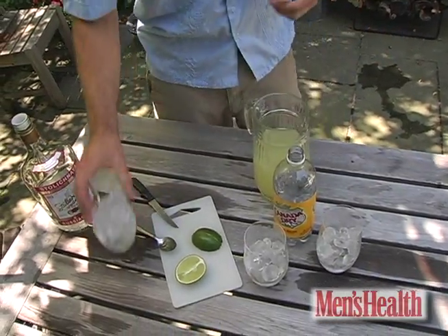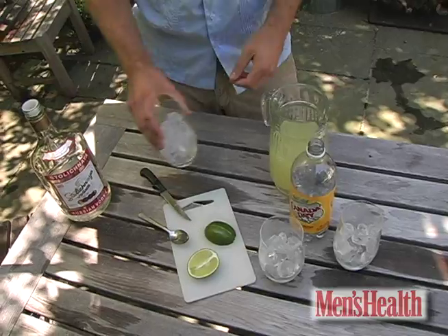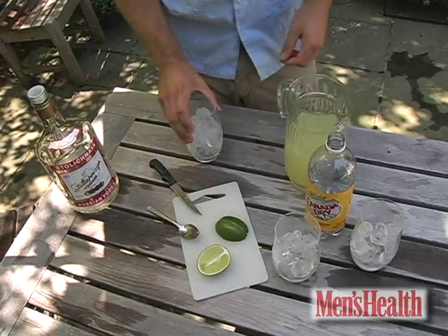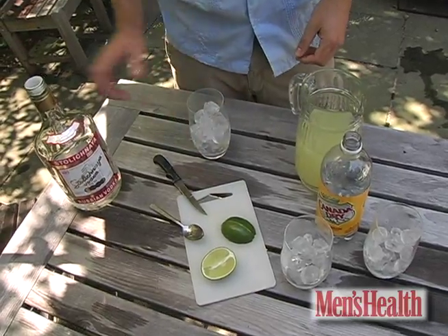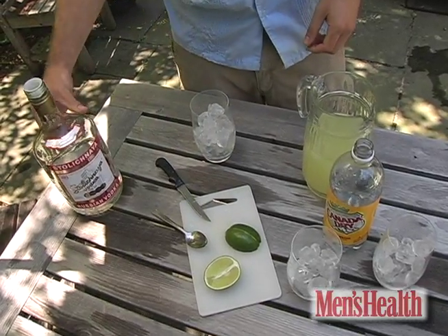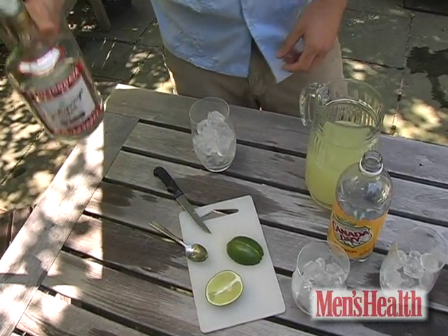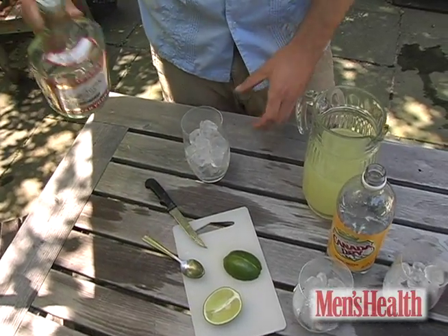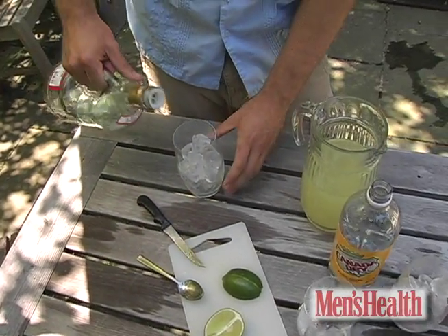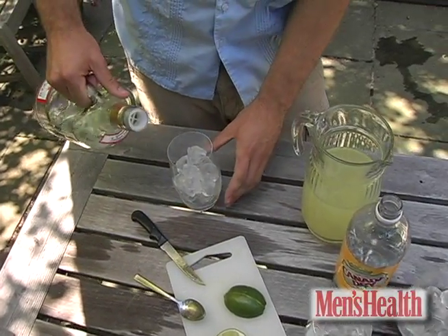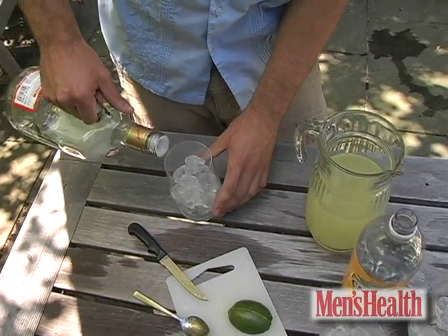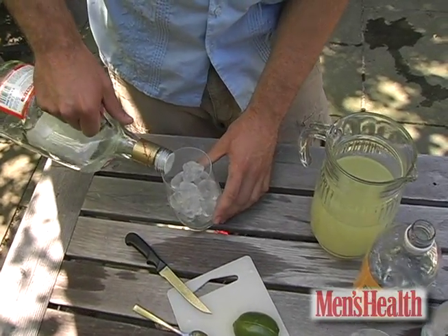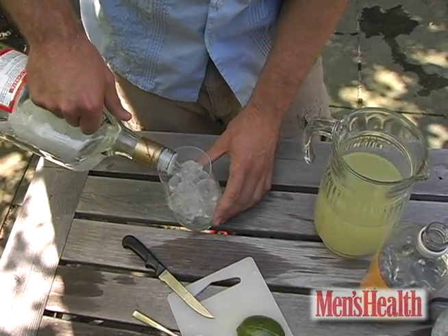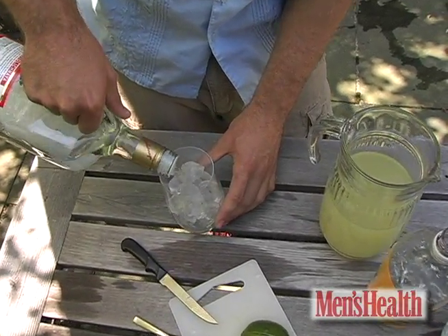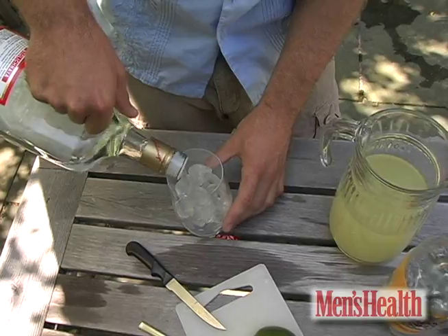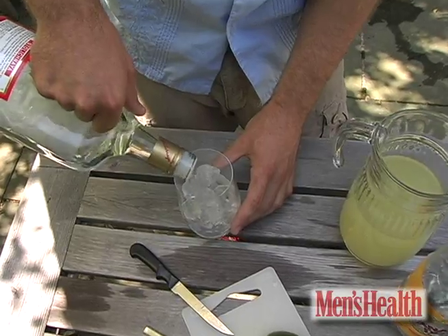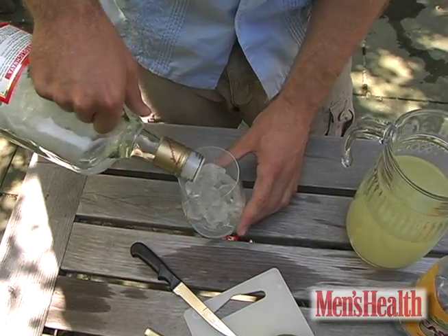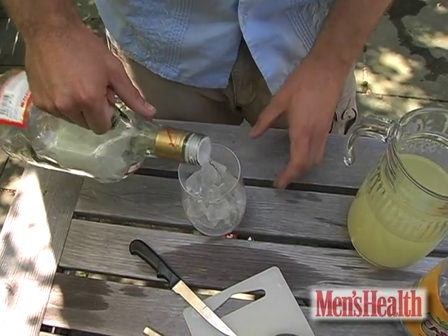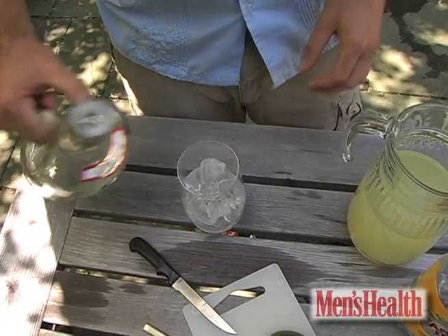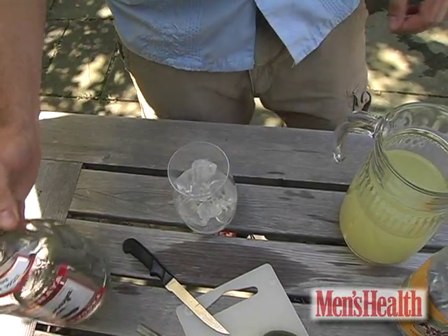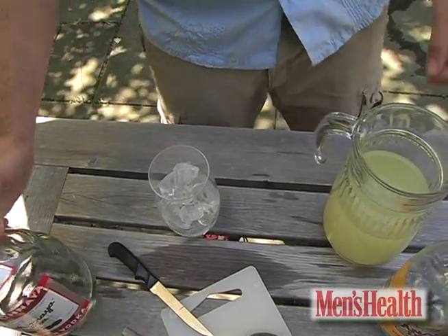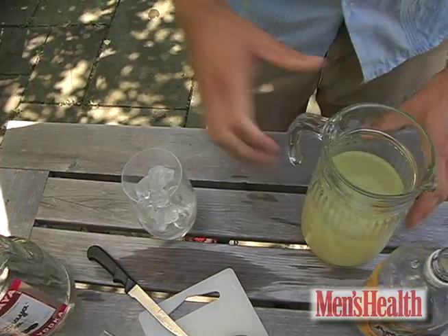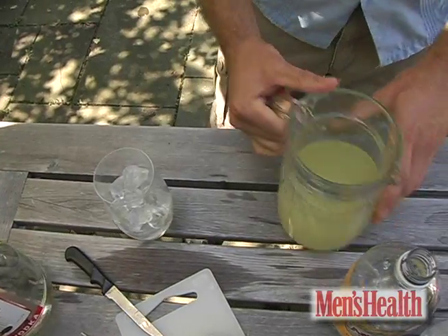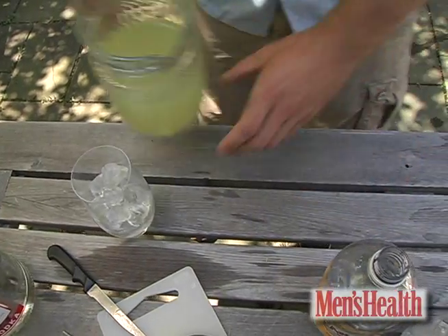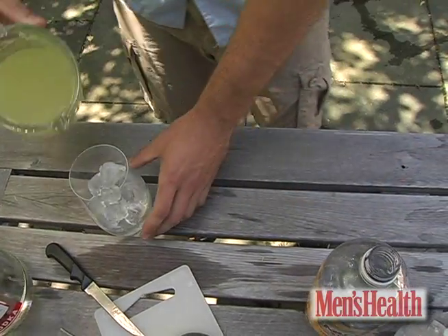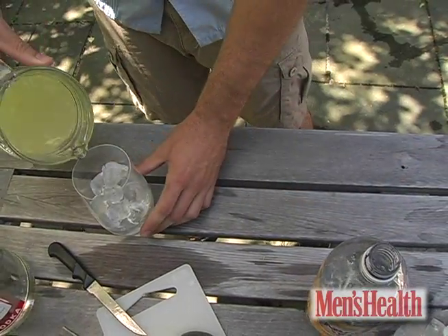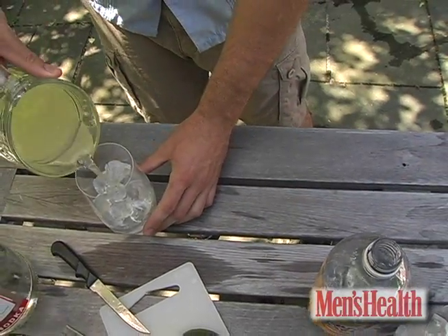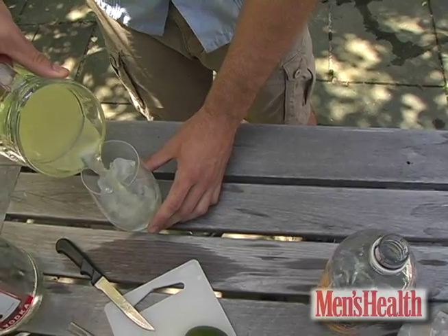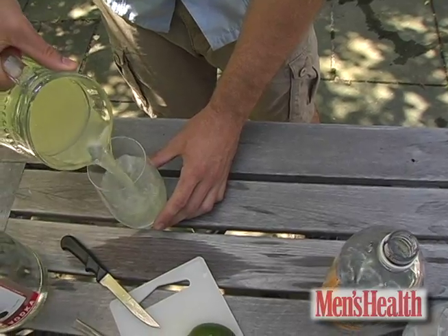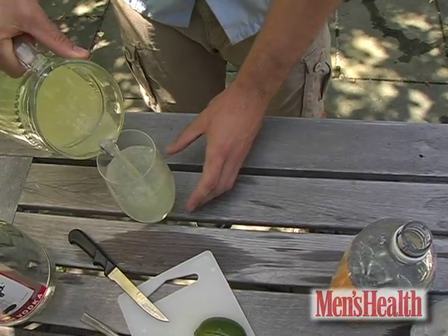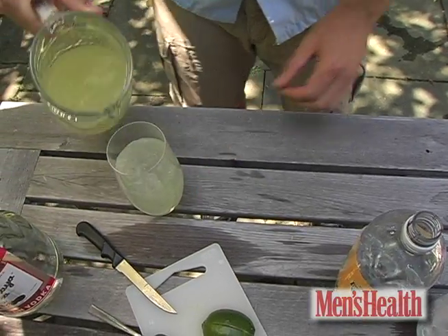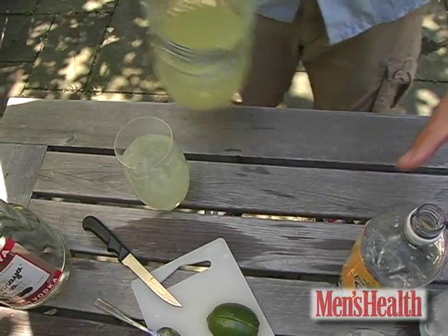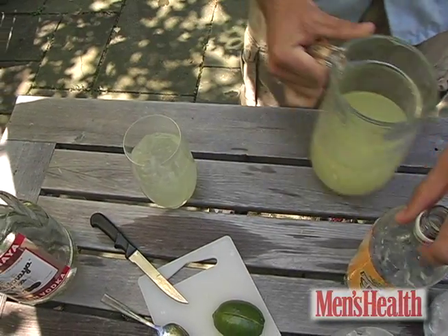Start with a tall glass filled to the top with ice, and in equal parts you want to be adding your vodka, then your lemonade, and your tonic water.